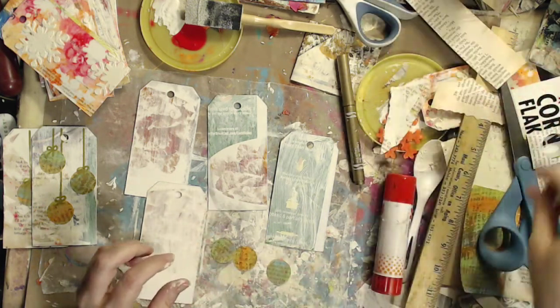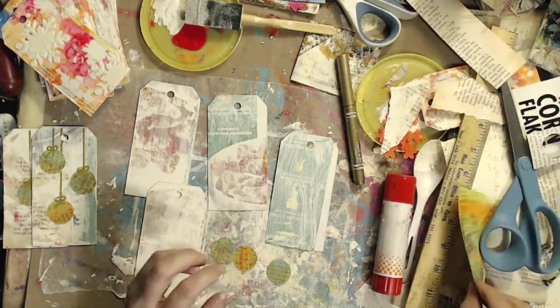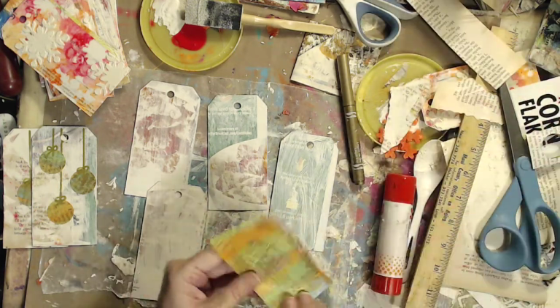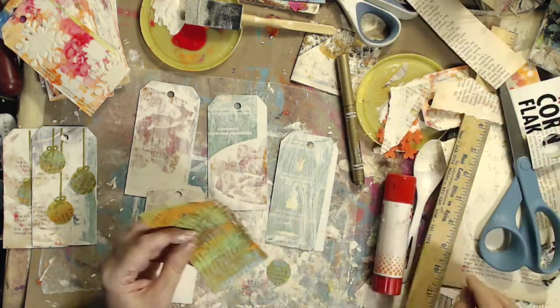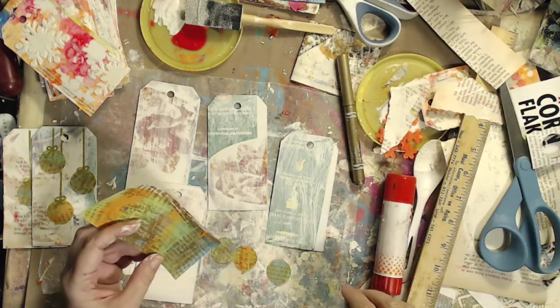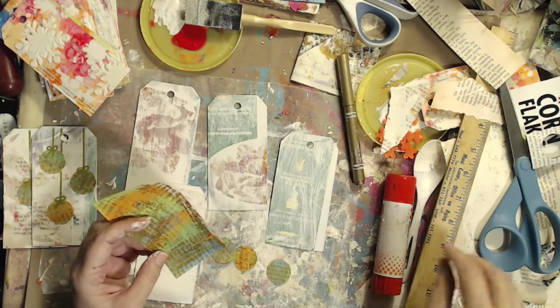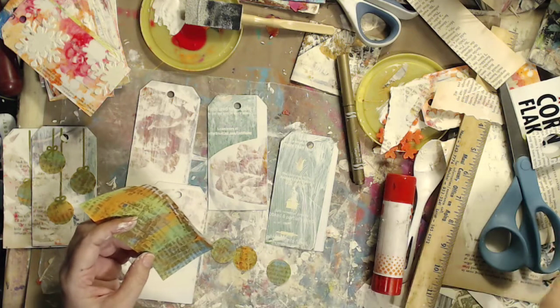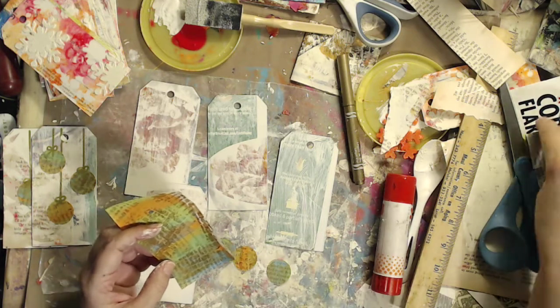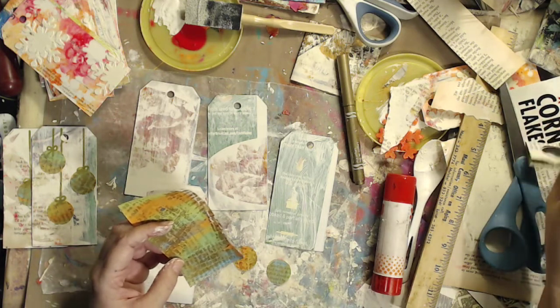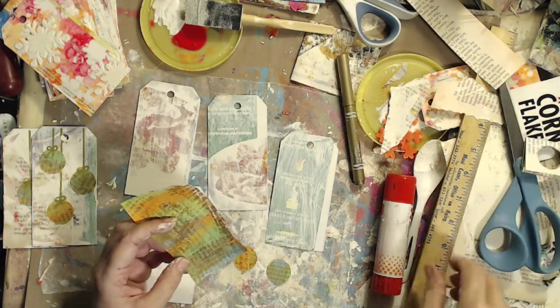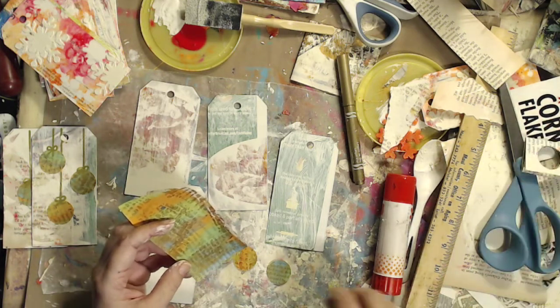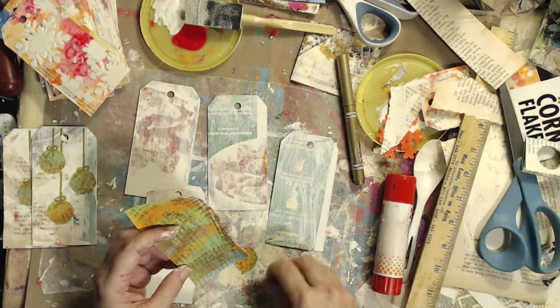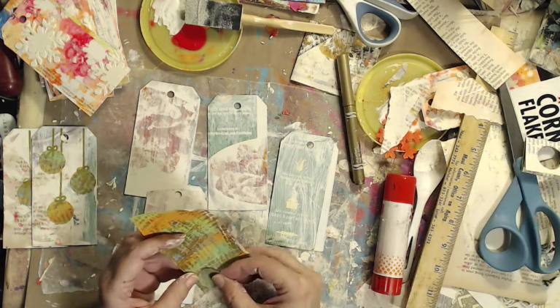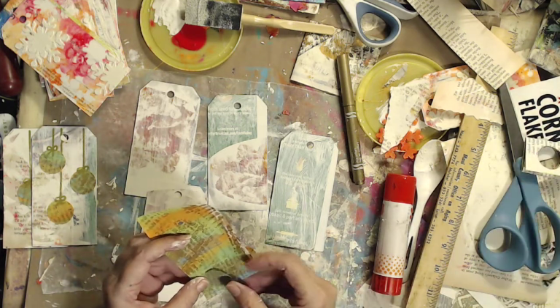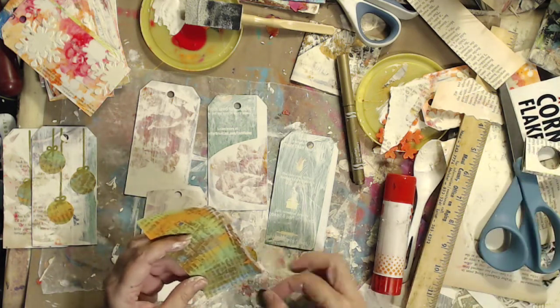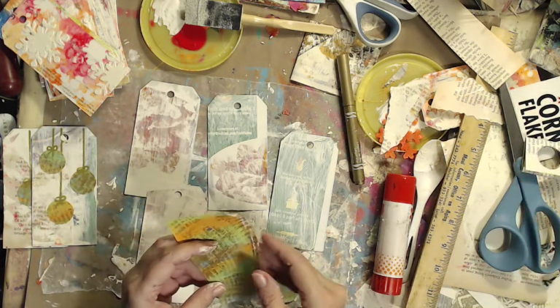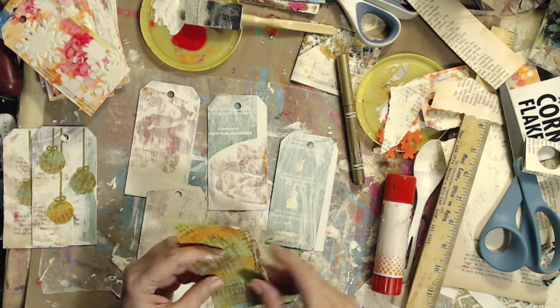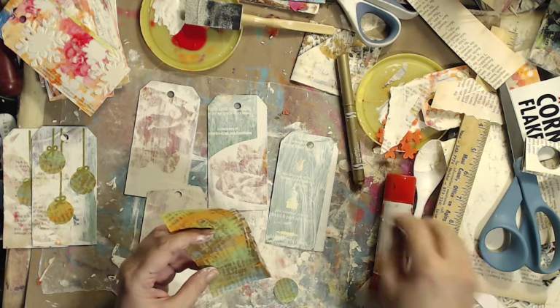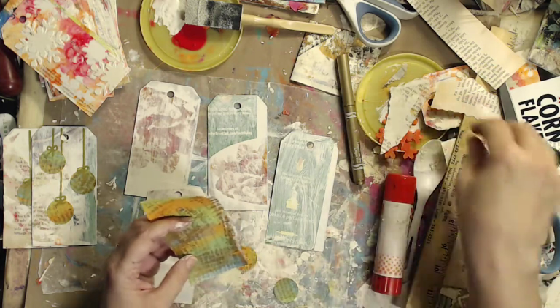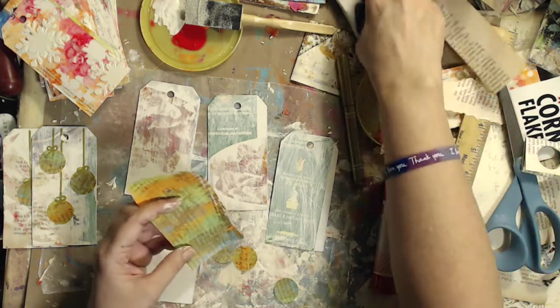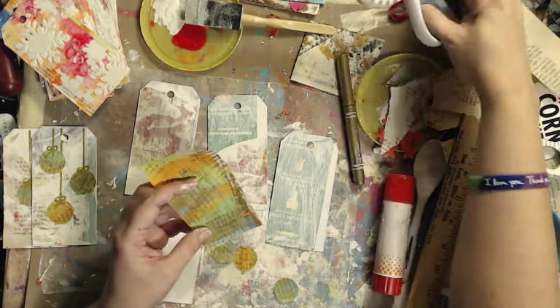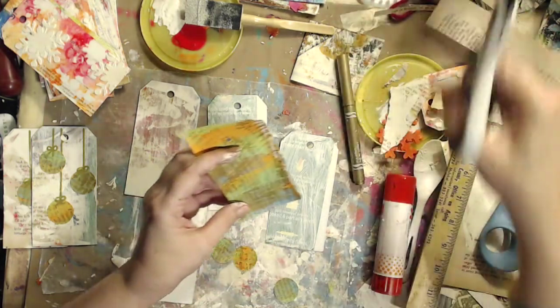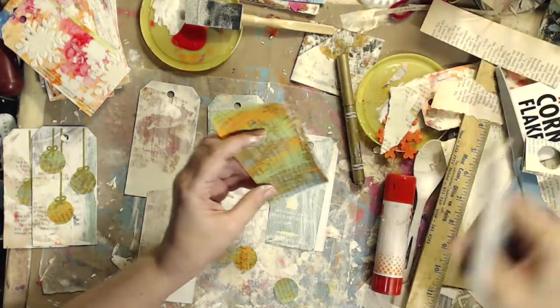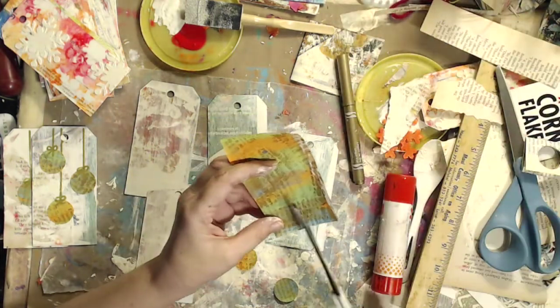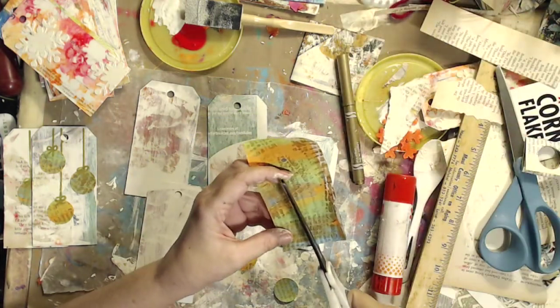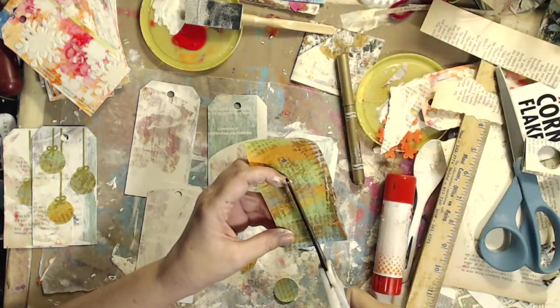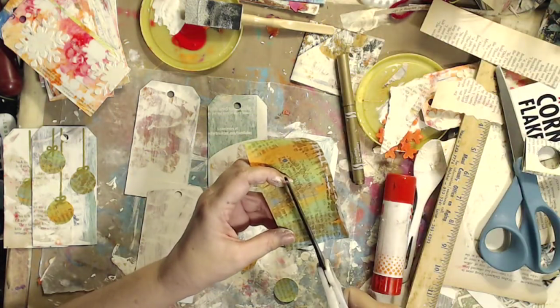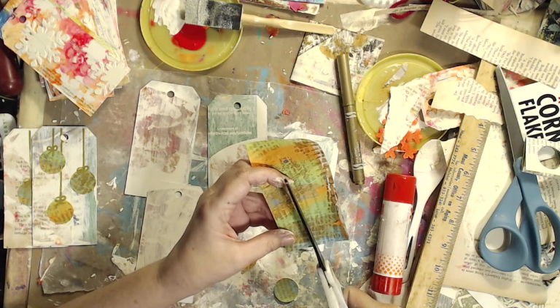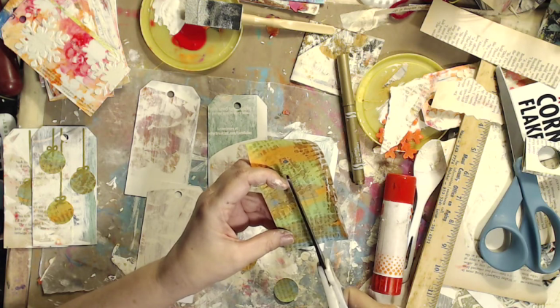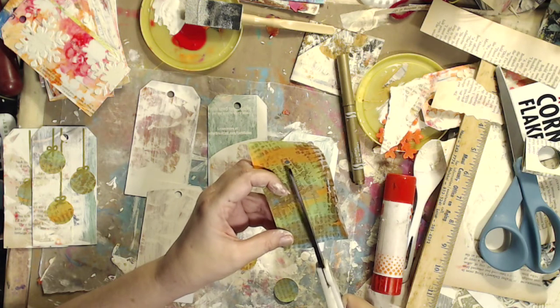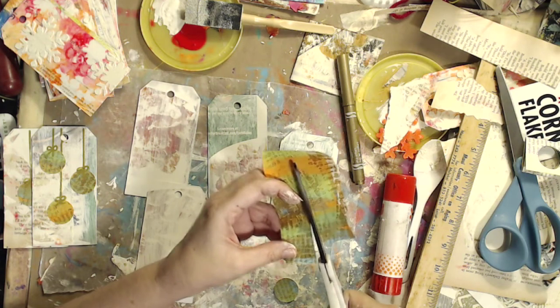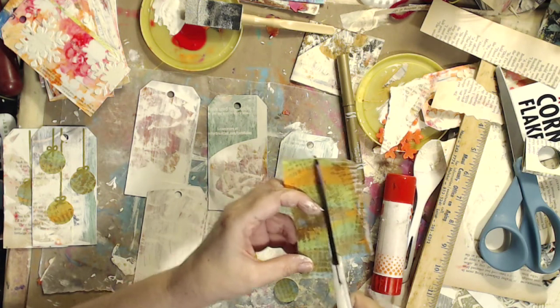You can use anything to make your tags. There's really no right or wrong. It's just about having fun and arting.